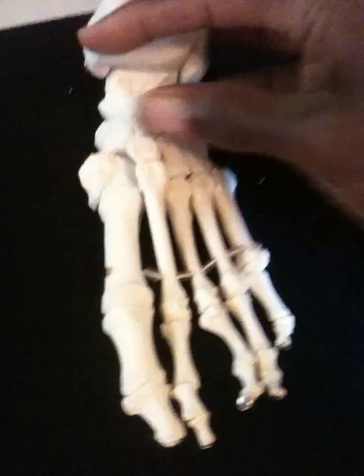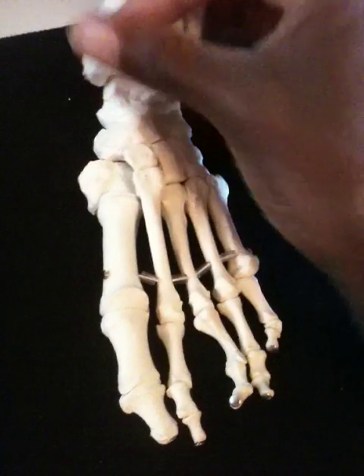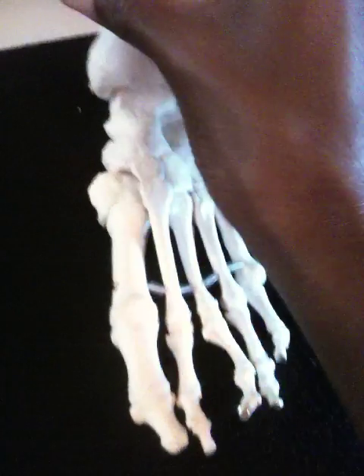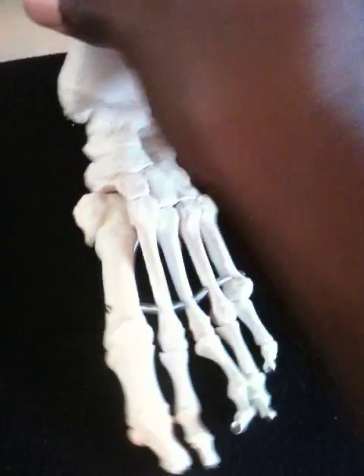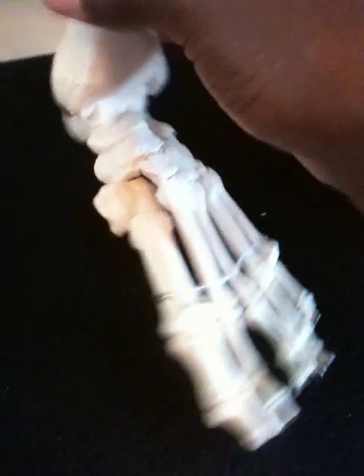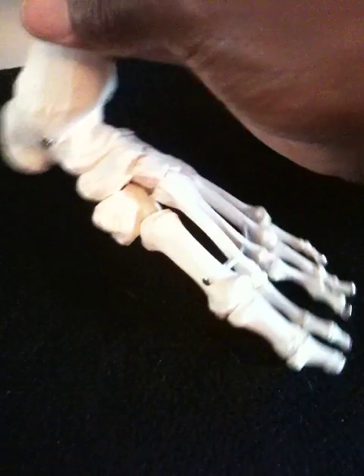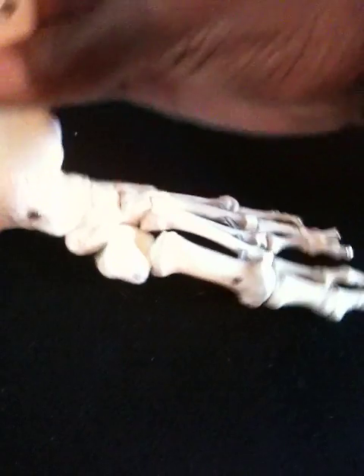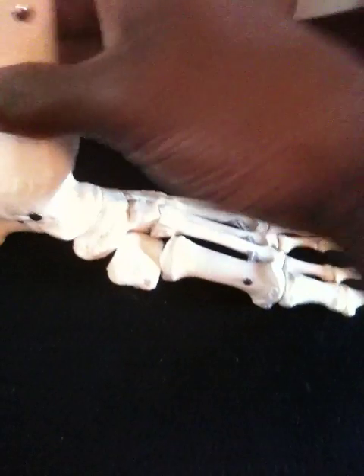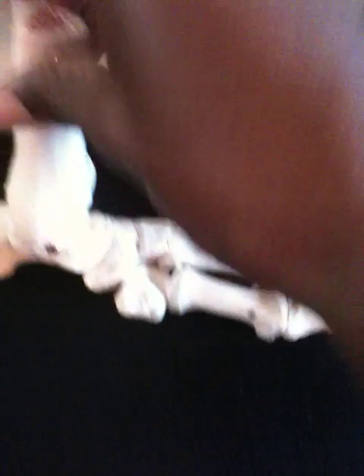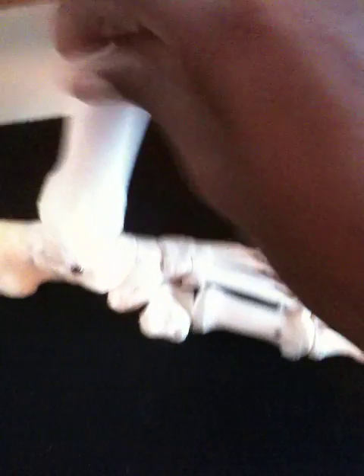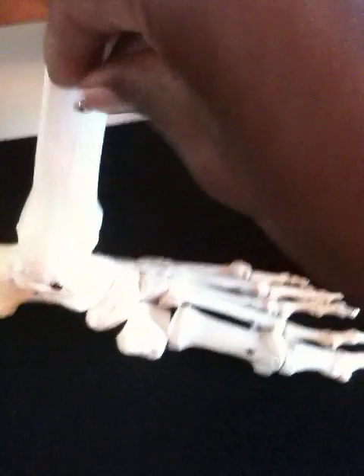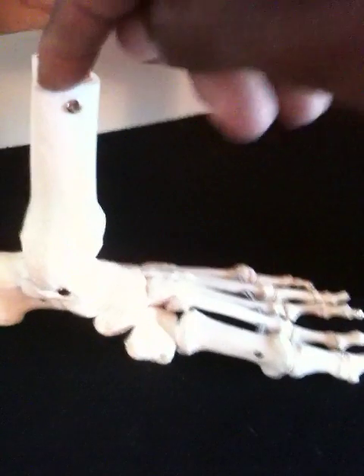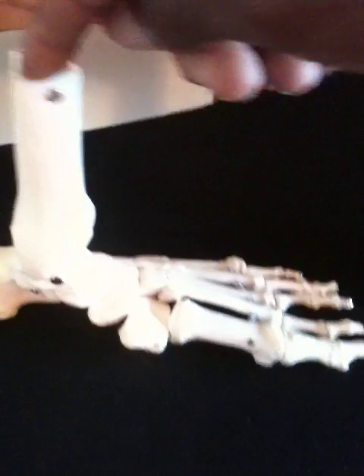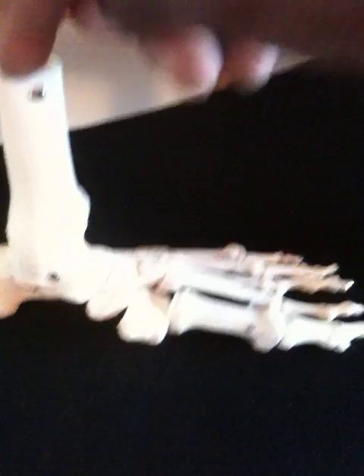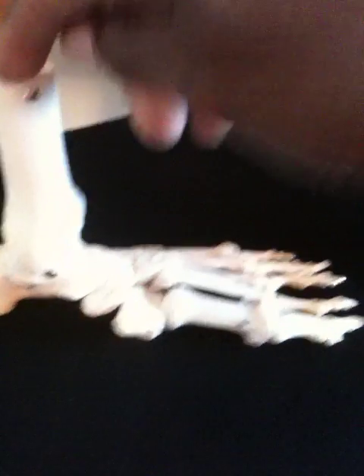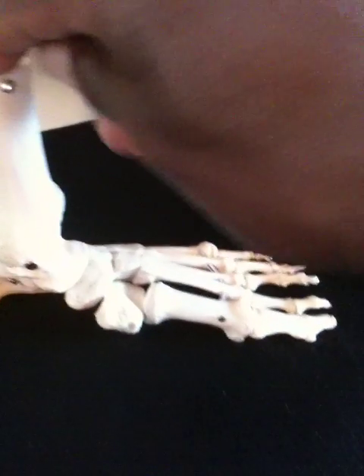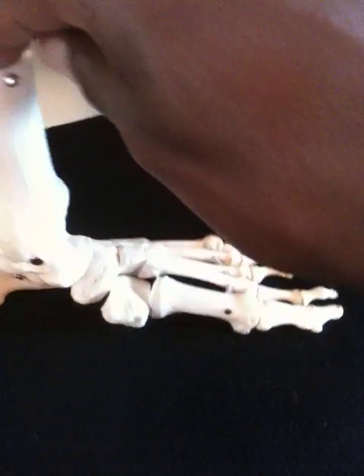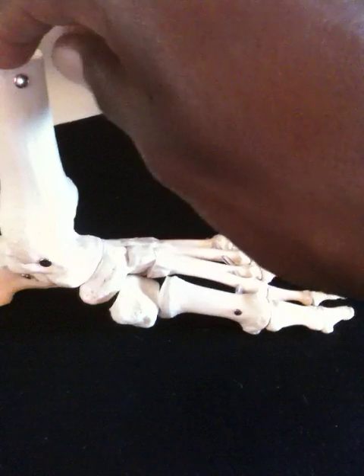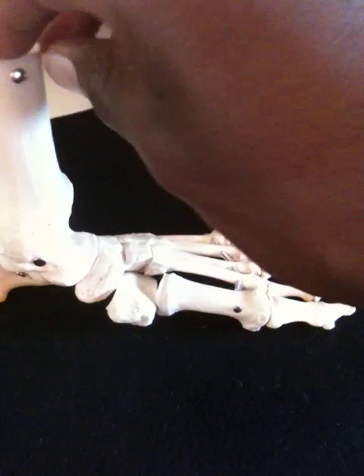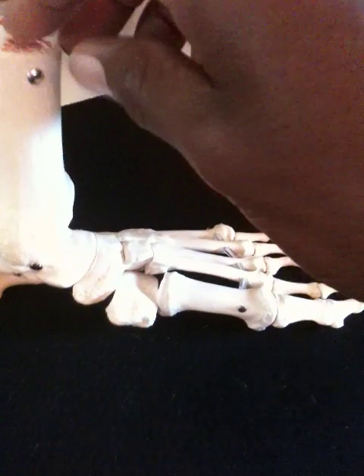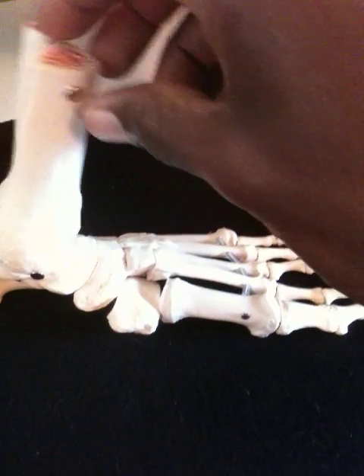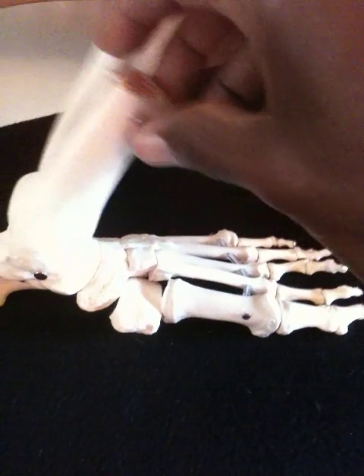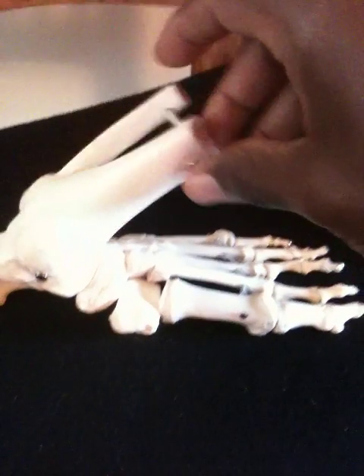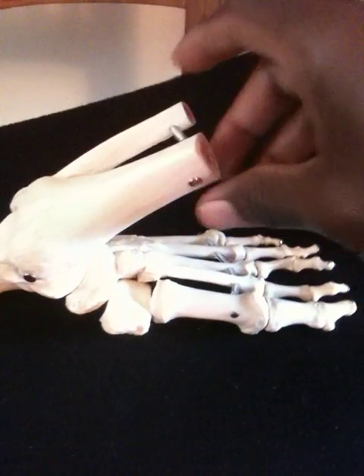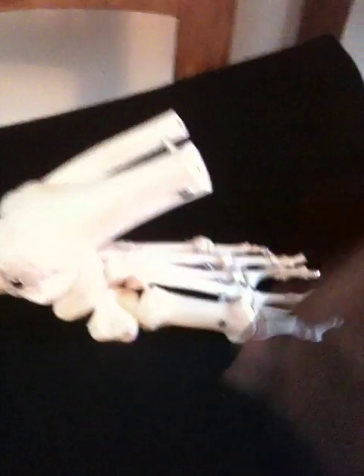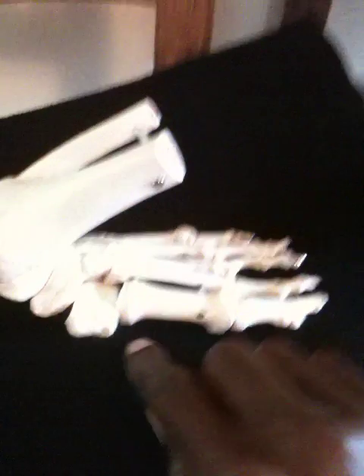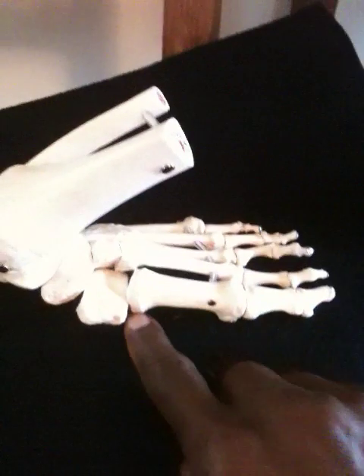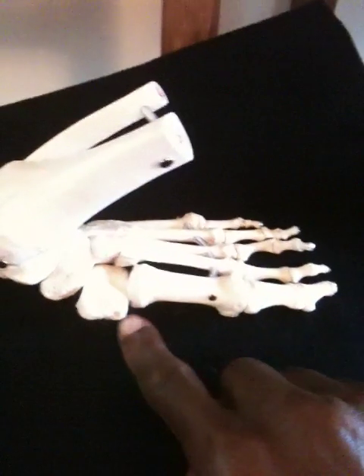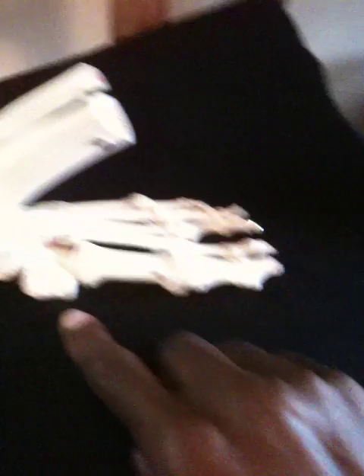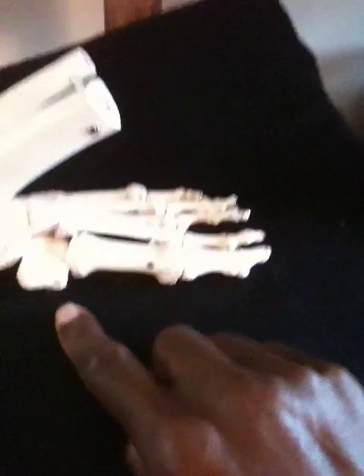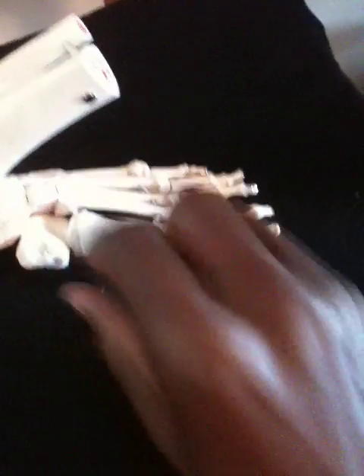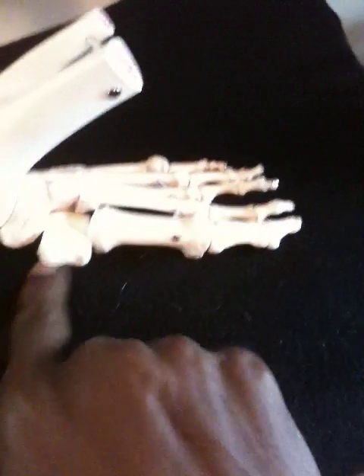I would suggest that you go and find yourself an anatomy book and start looking at the intrinsic muscles of the foot and how they play in helping you to jump.